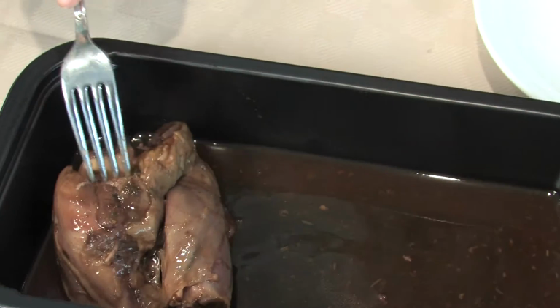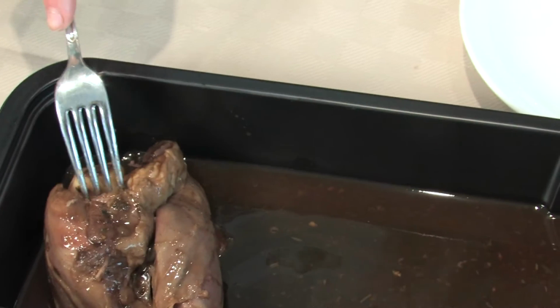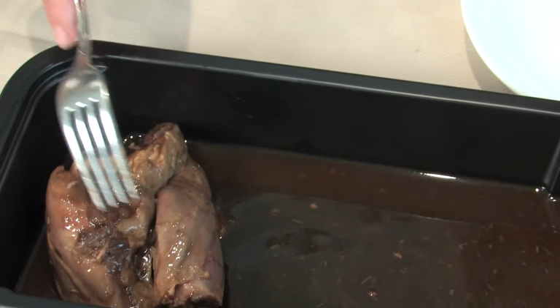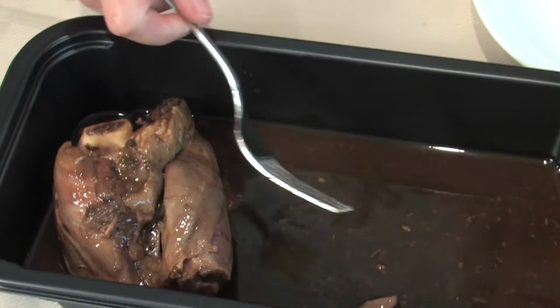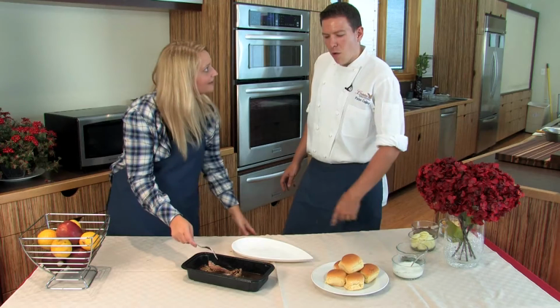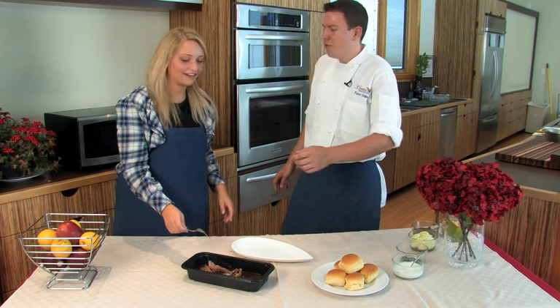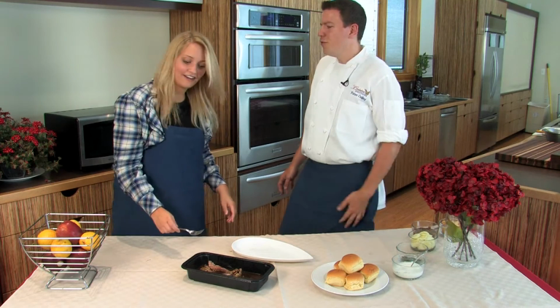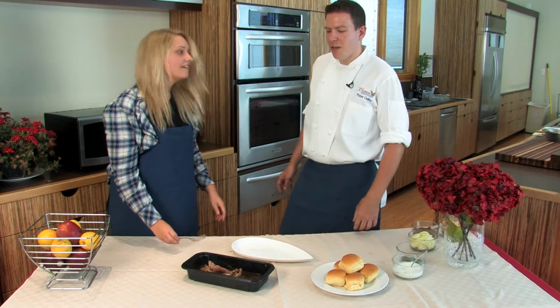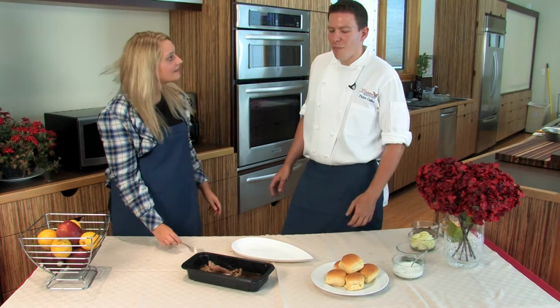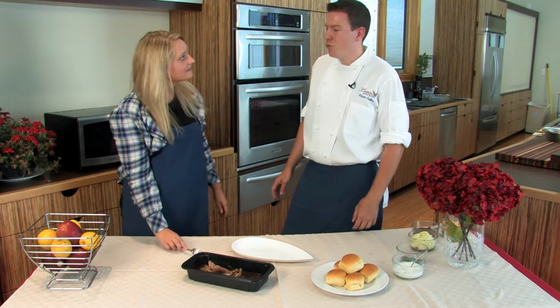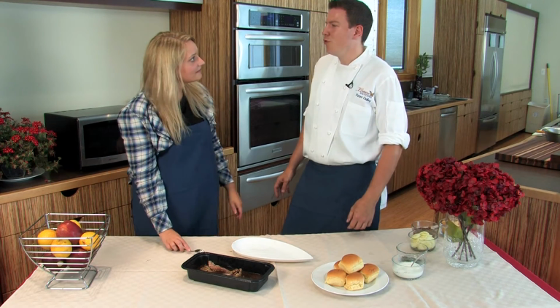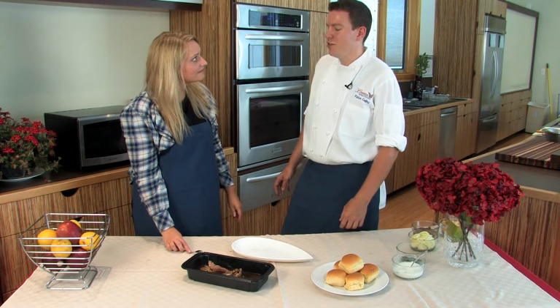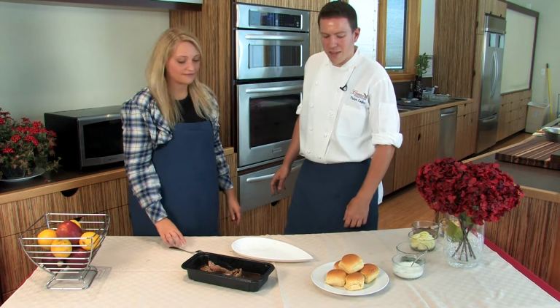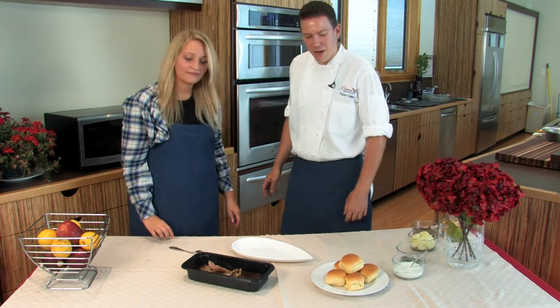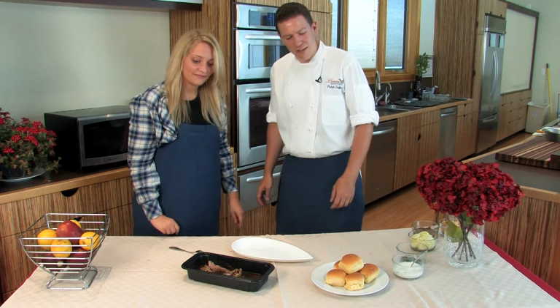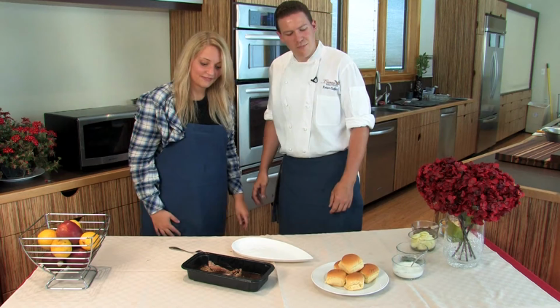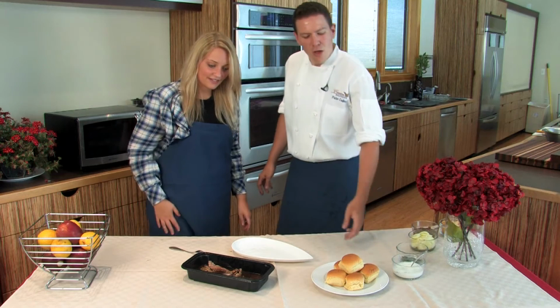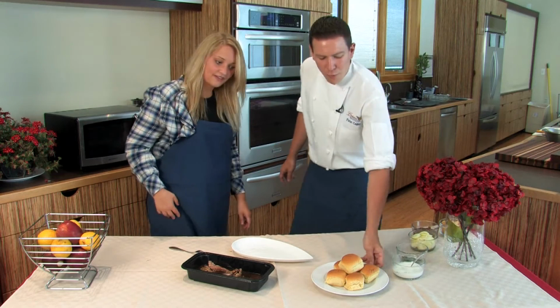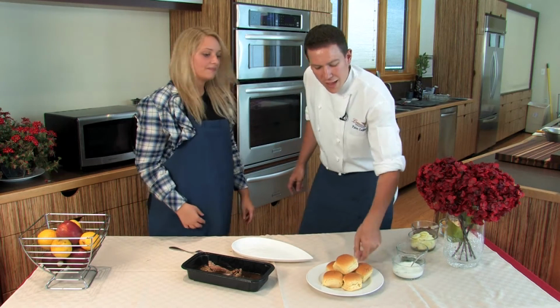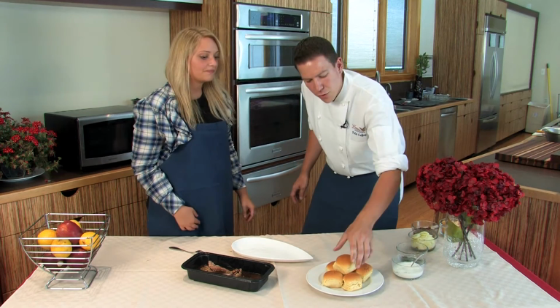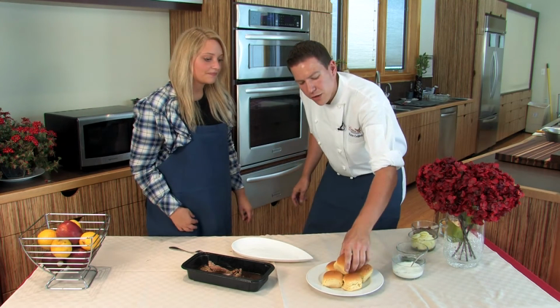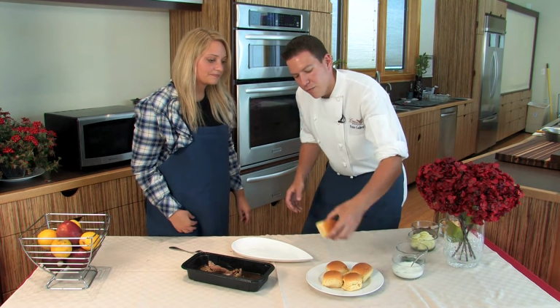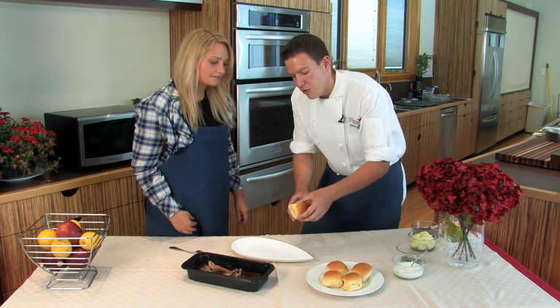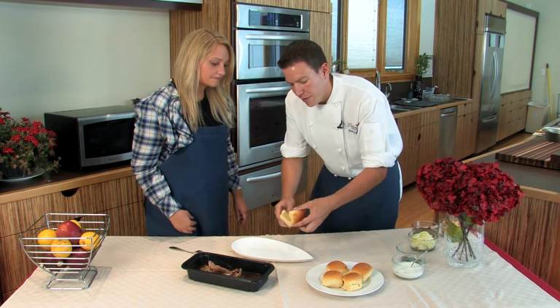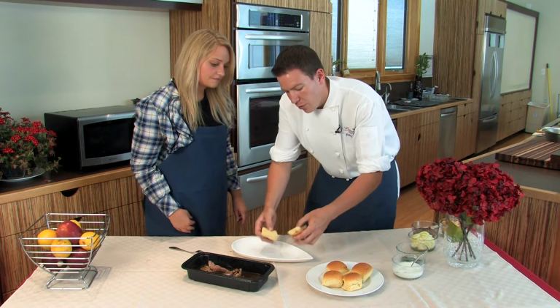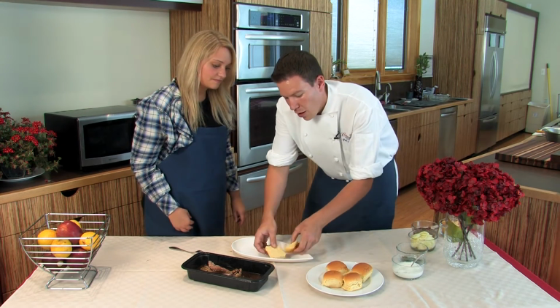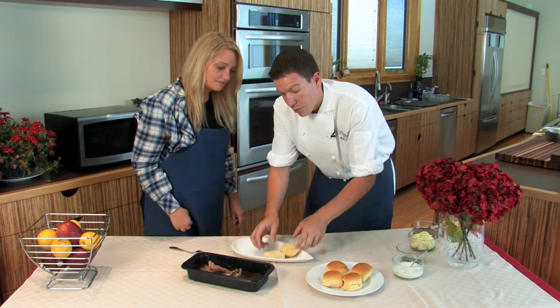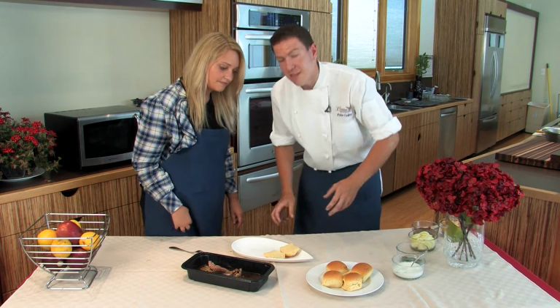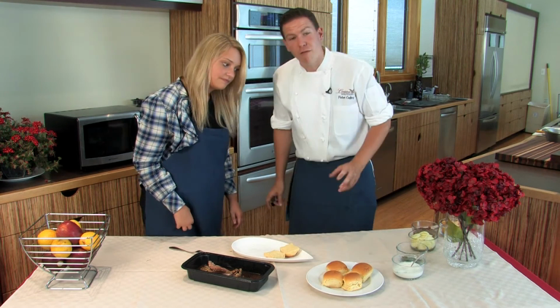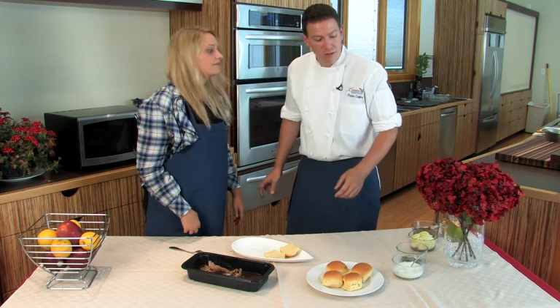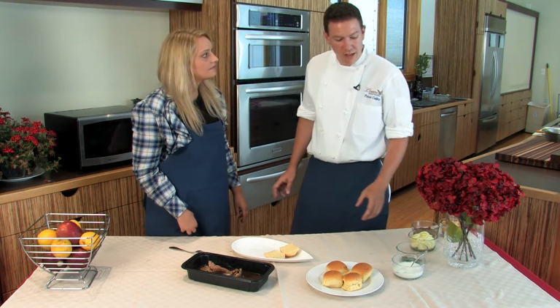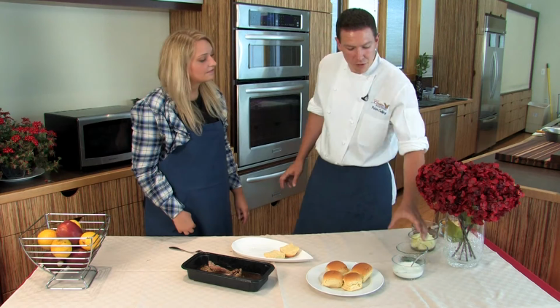Wow, that came right off the bone. Well Jennifer, the sous vide cooking method makes sure your meat is always tender and delicious. So for our sliders, we're going to use some very soft potato bread, which lends itself very well to this kind of dish.